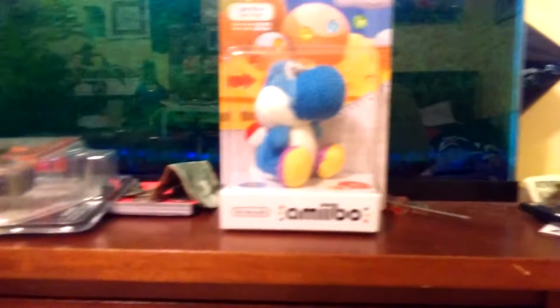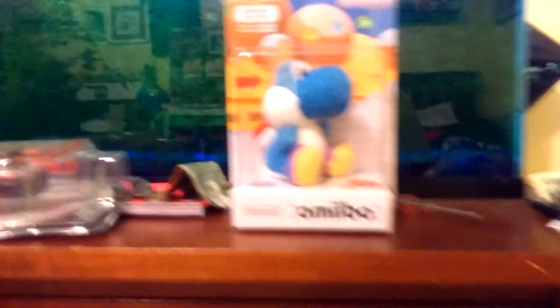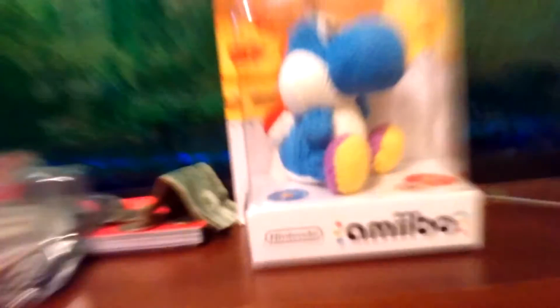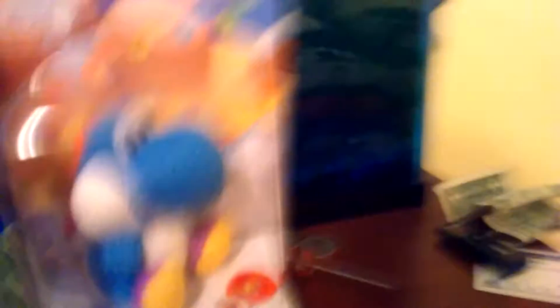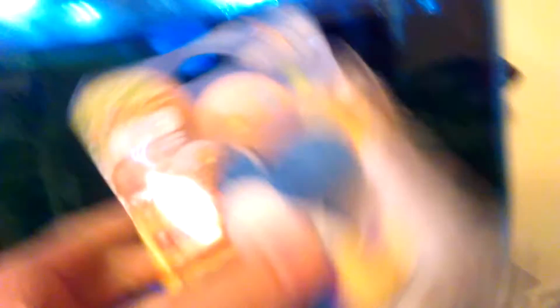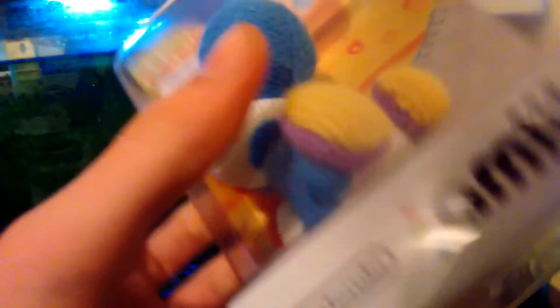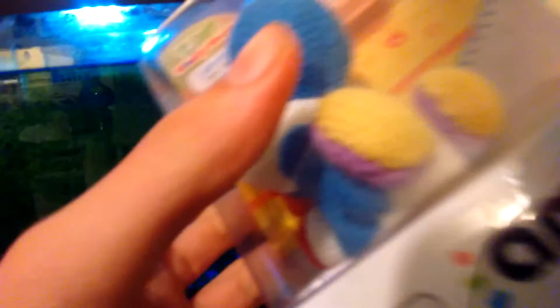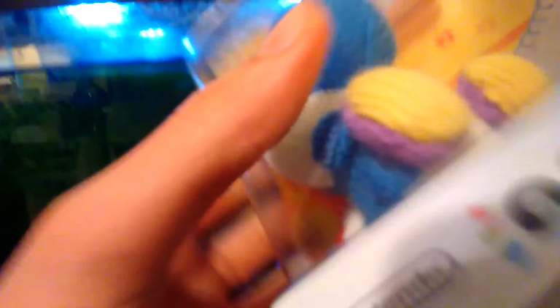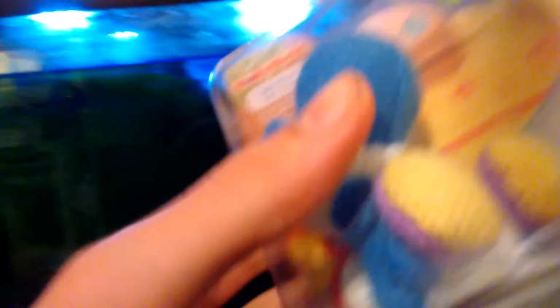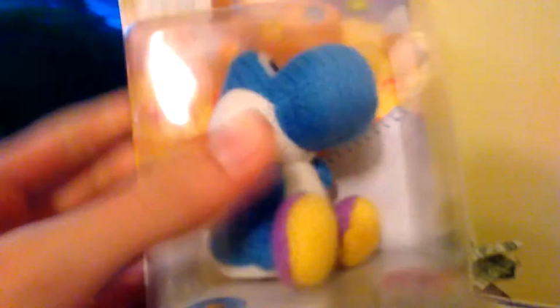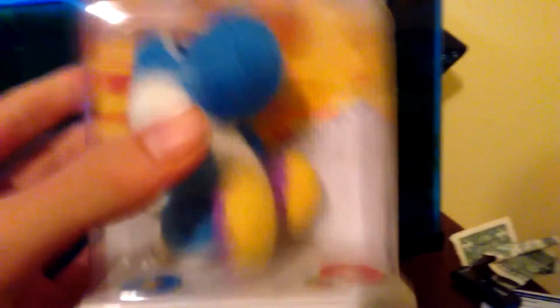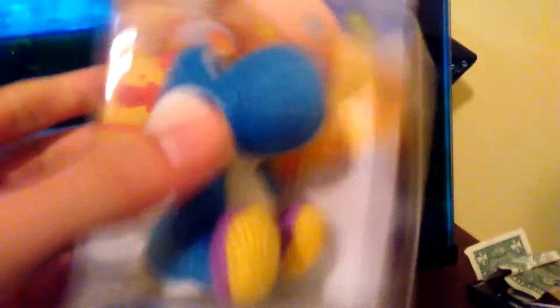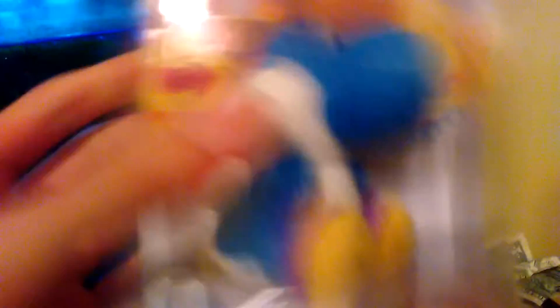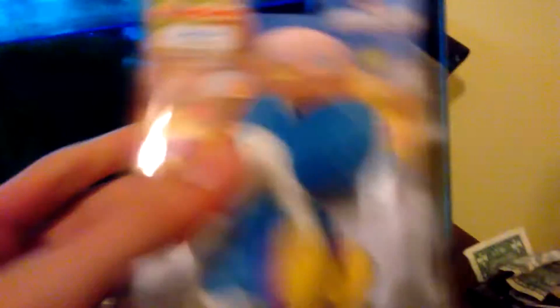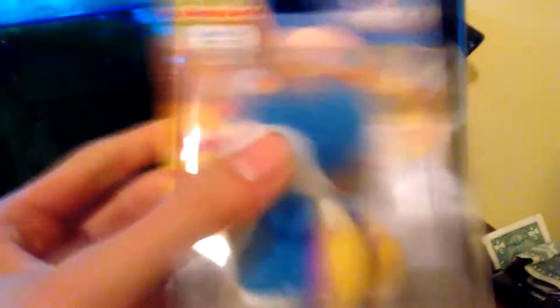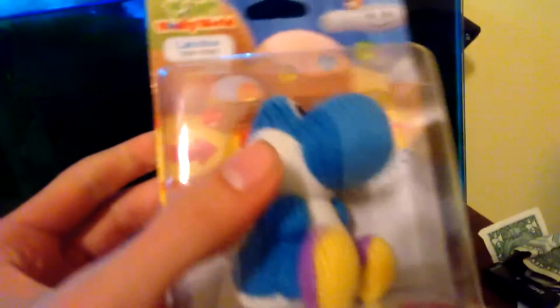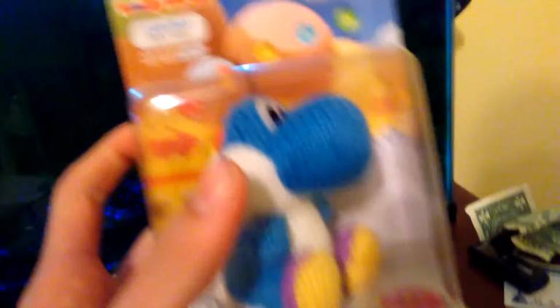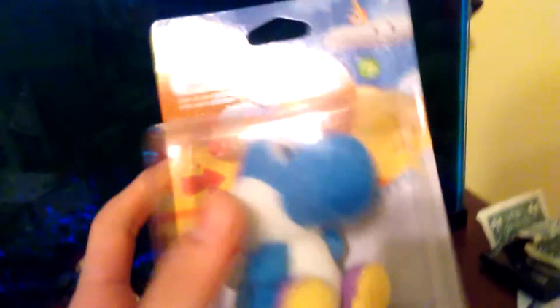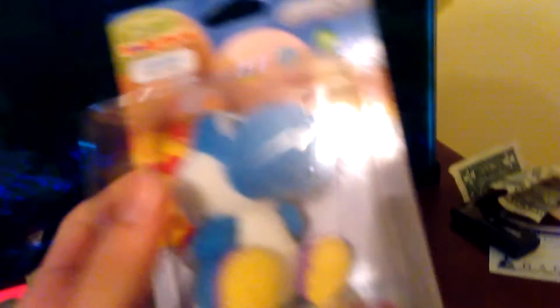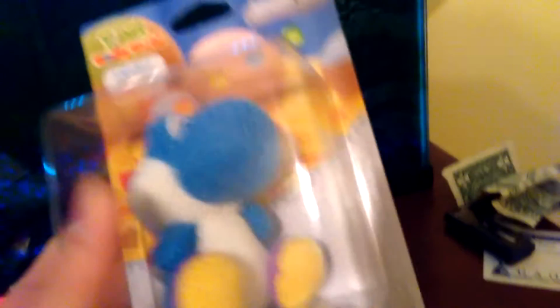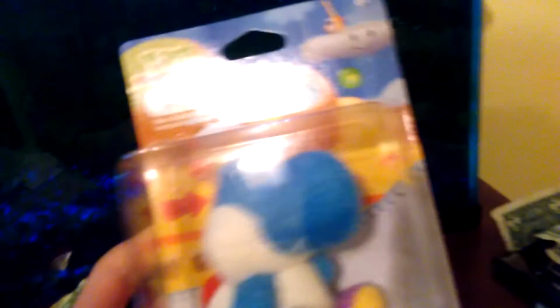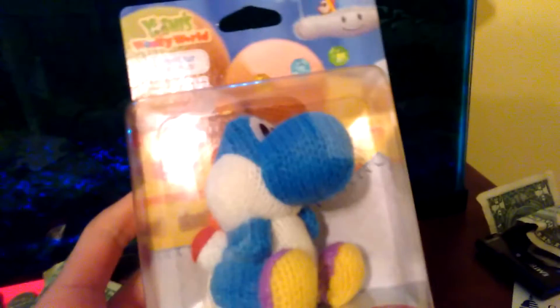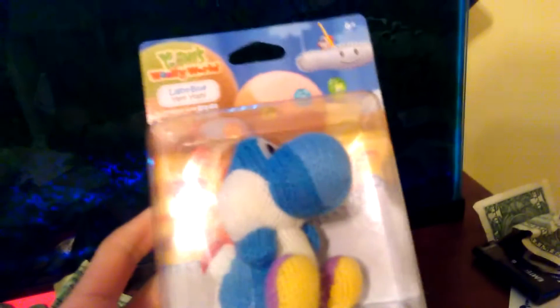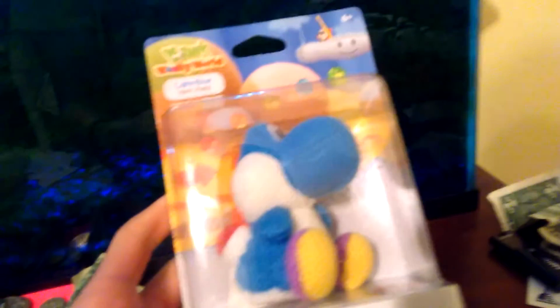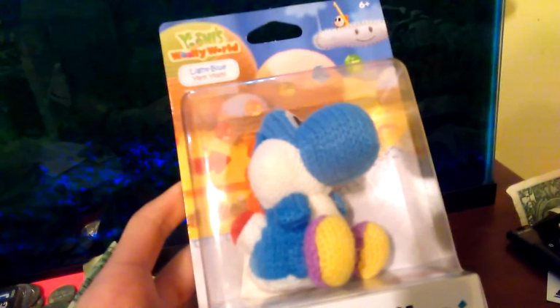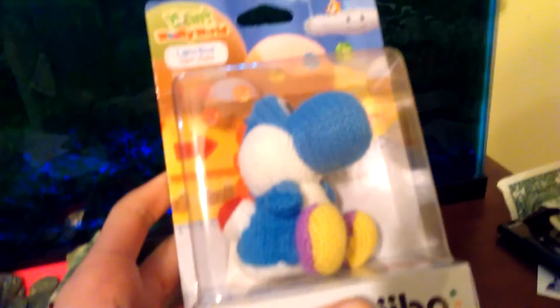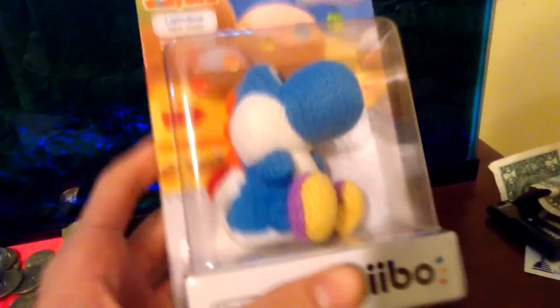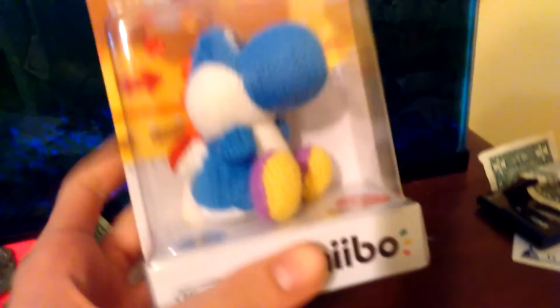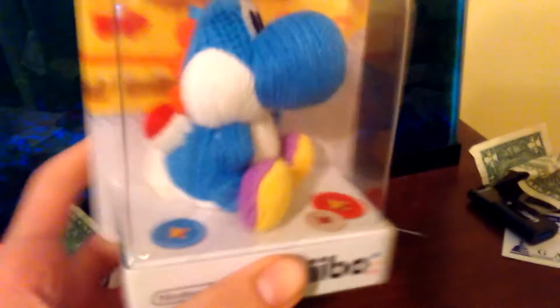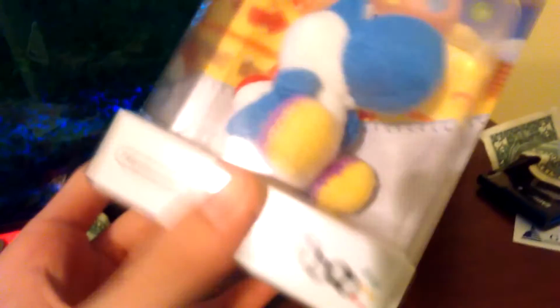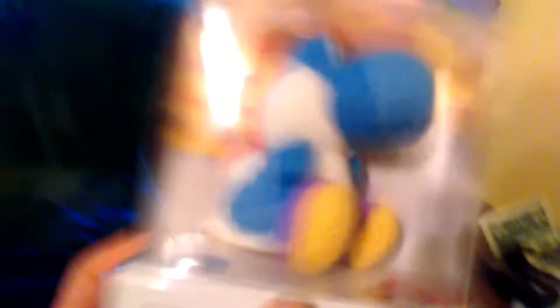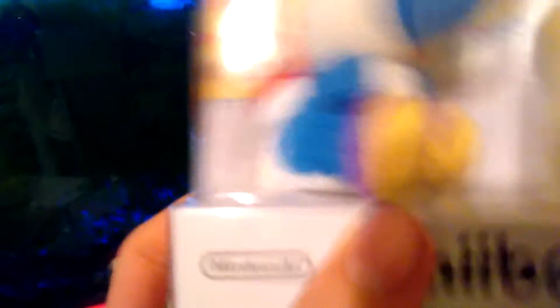So let's get to this. I honestly could have packaged it better, because it started to release, as you can see. But then again, it's a very unbreakable item because it's very soft.